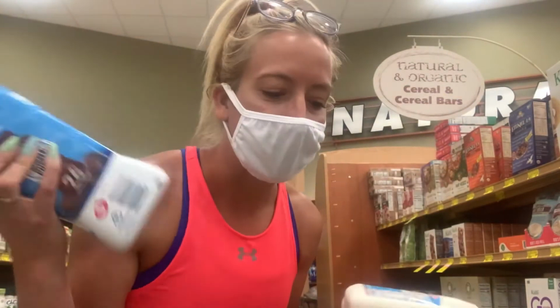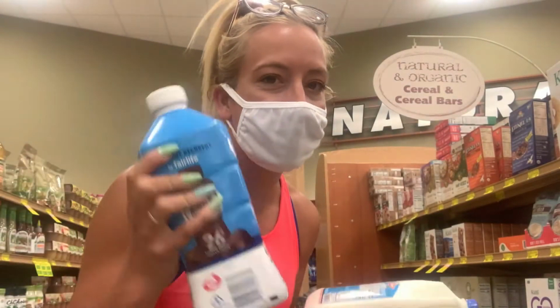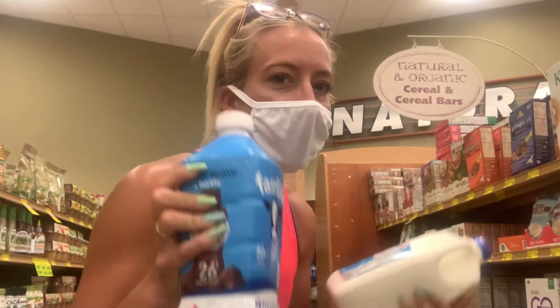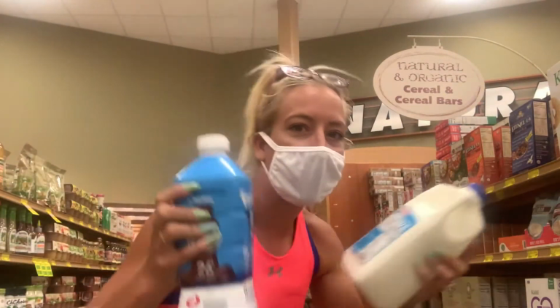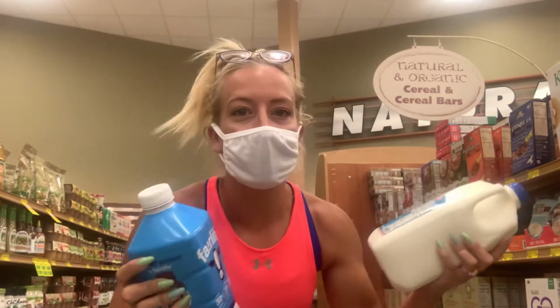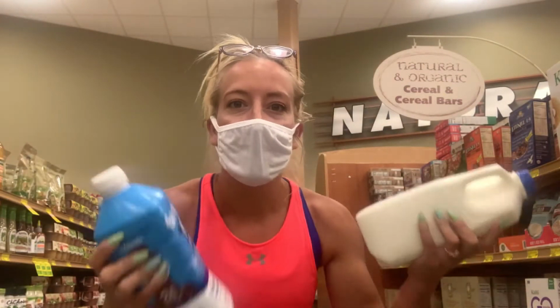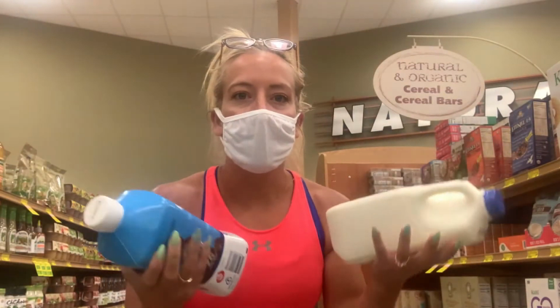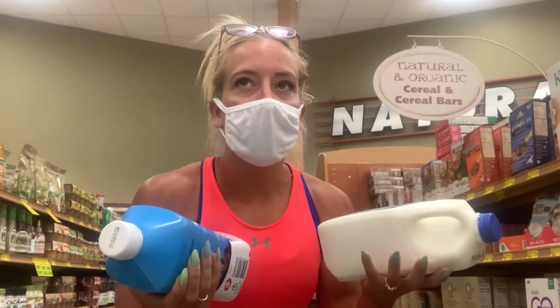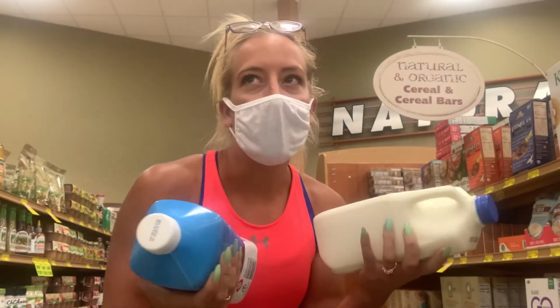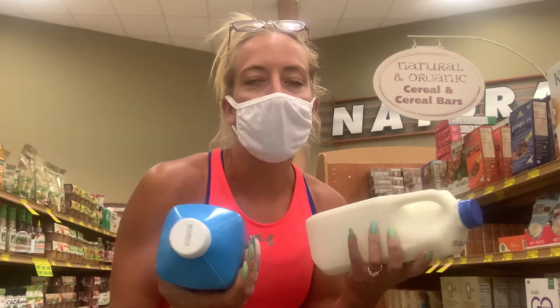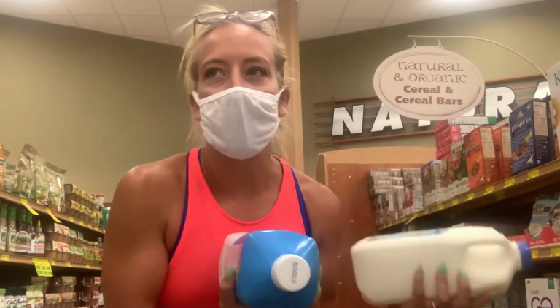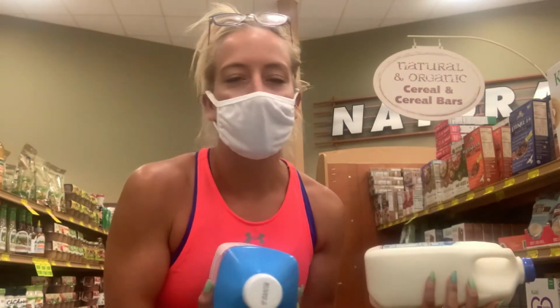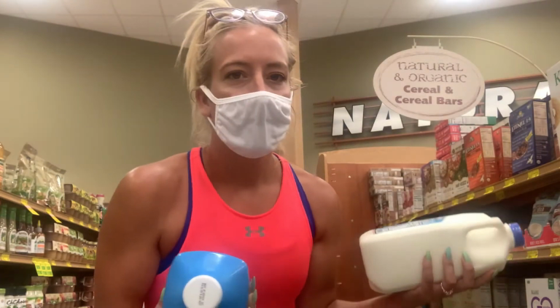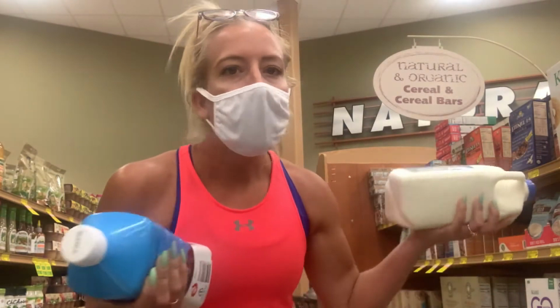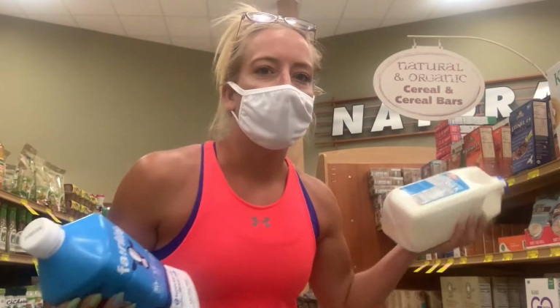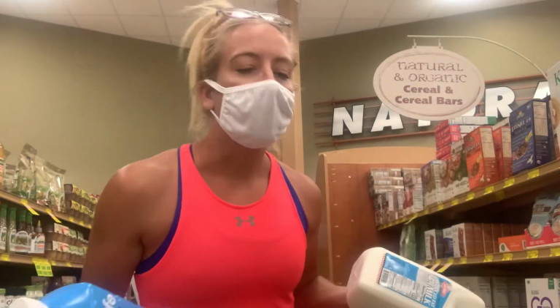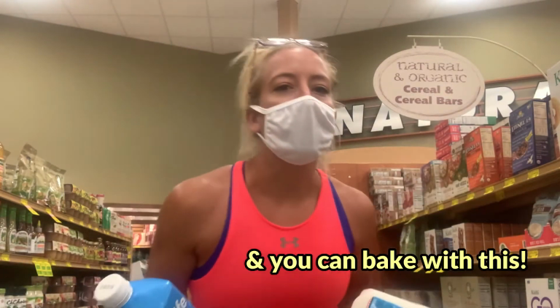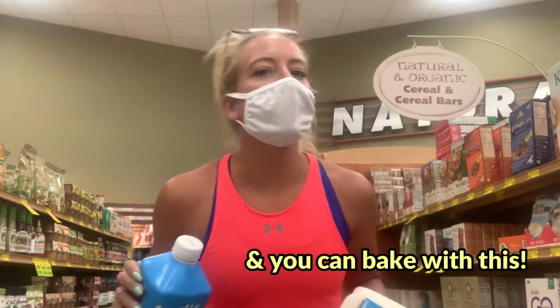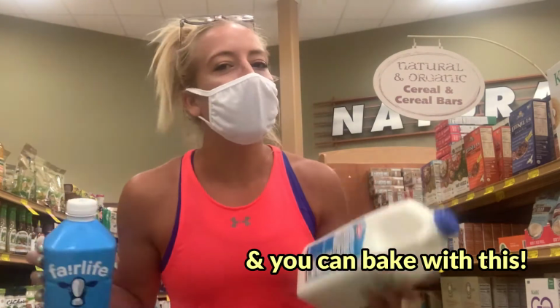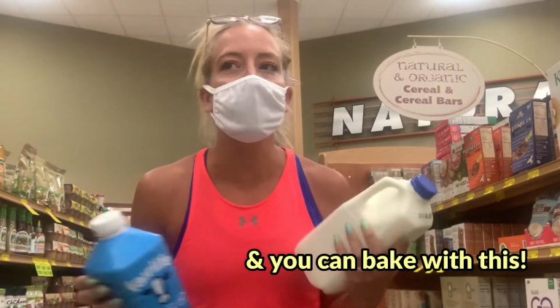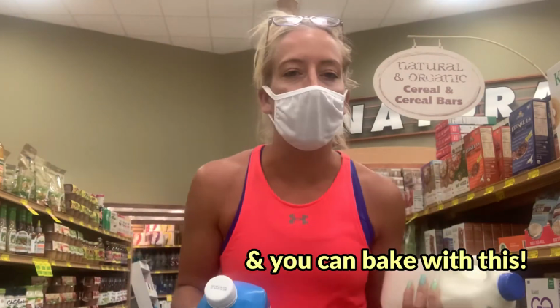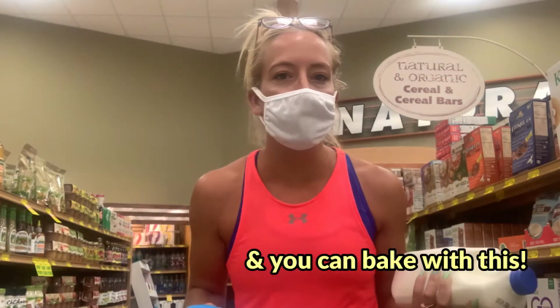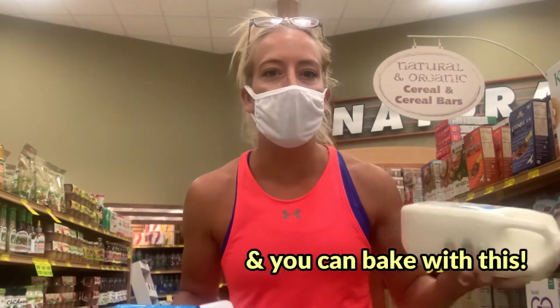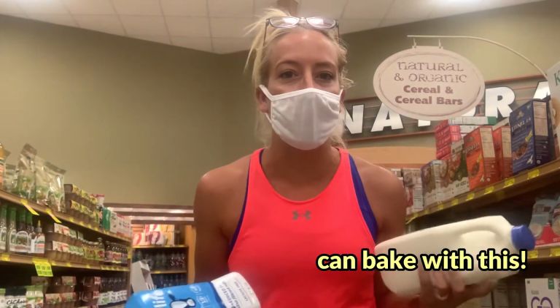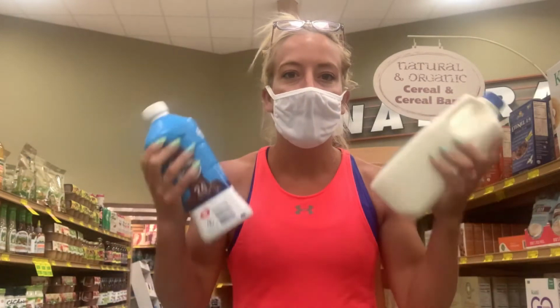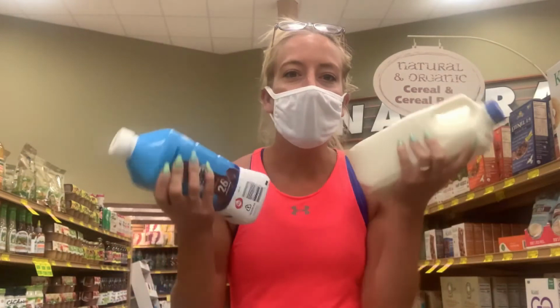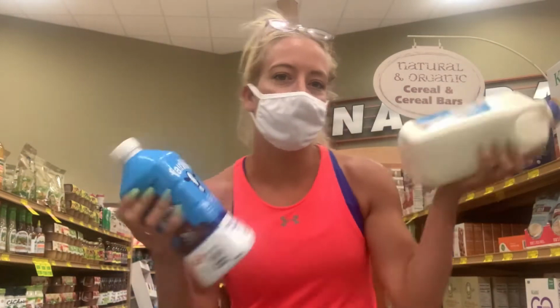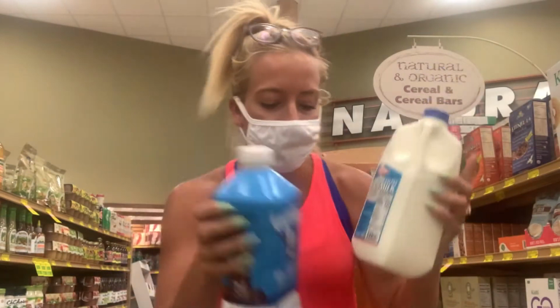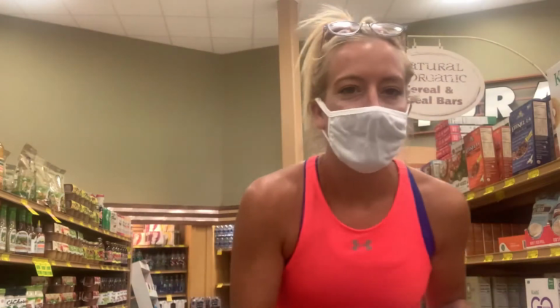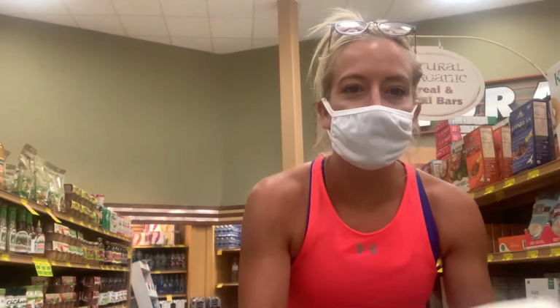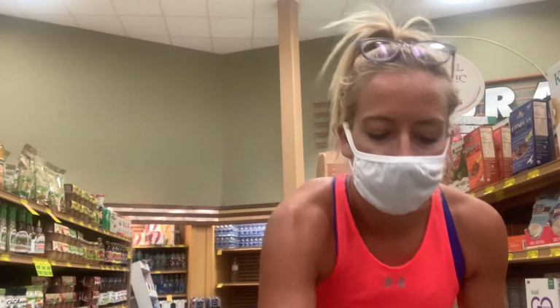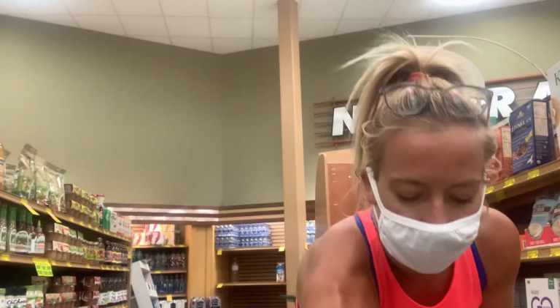I like this milk — it tastes delicious. It's a good way to be lactose free without having to buy almond milk or coconut milk, because those are good options but they don't taste the same, and I like milk. My hands are getting cold so I'm going to put these down.